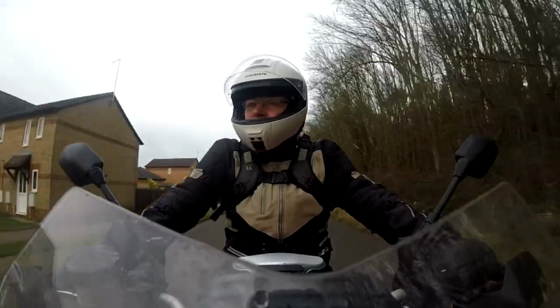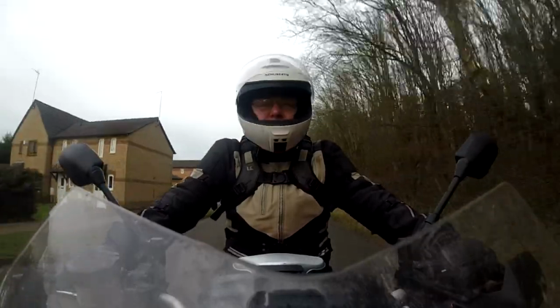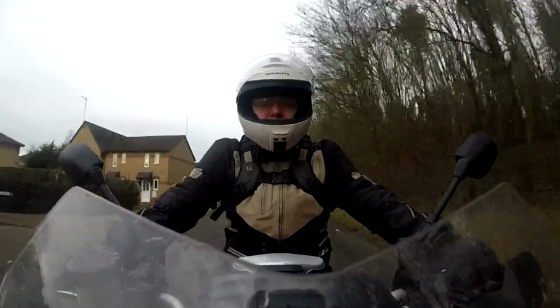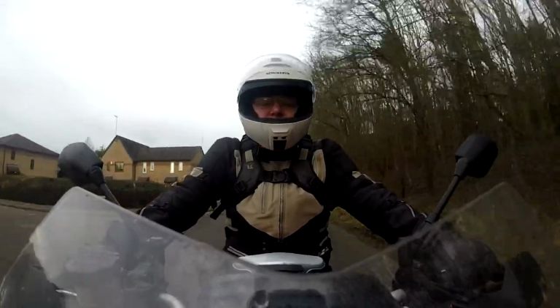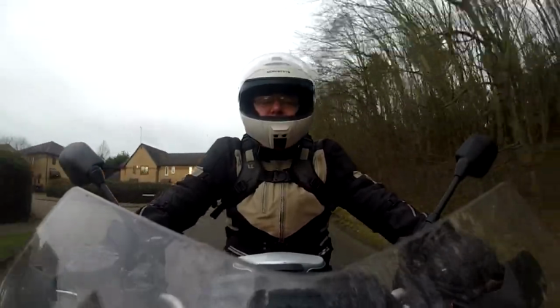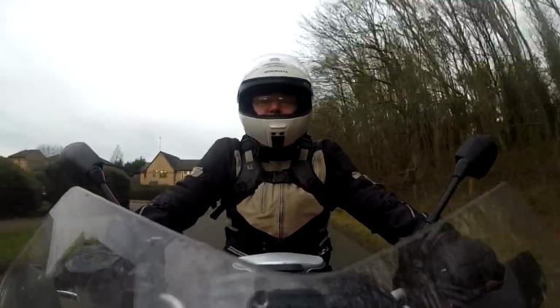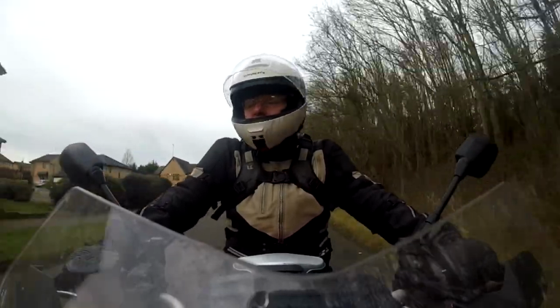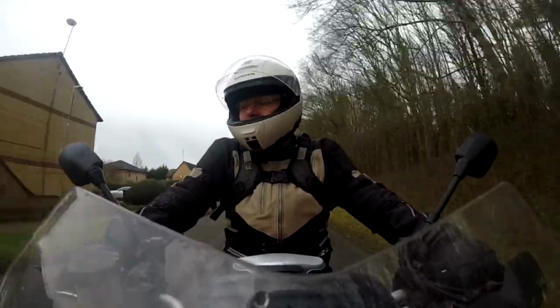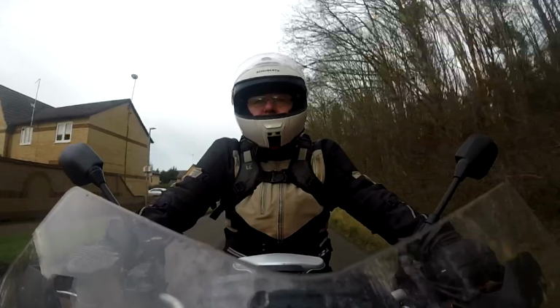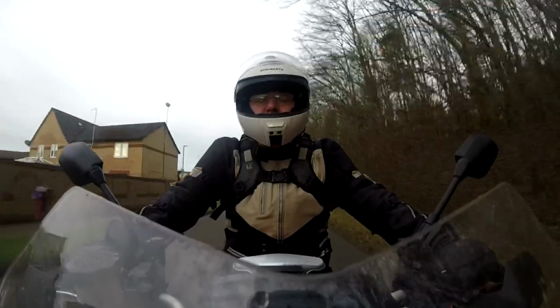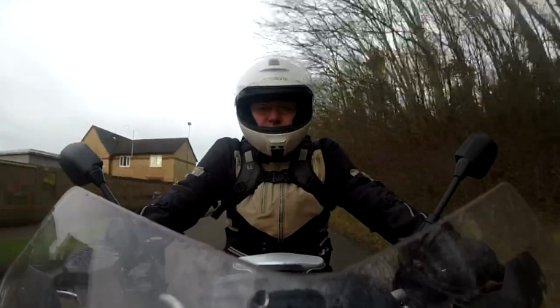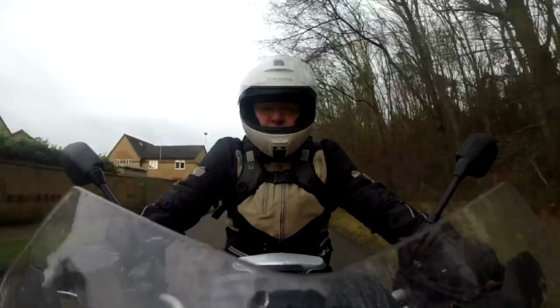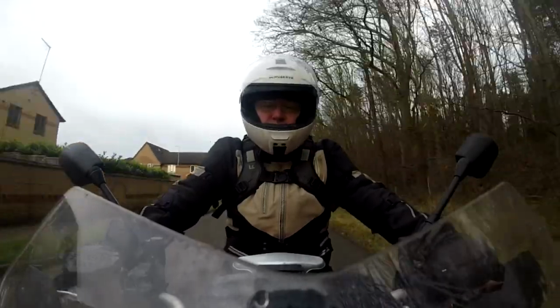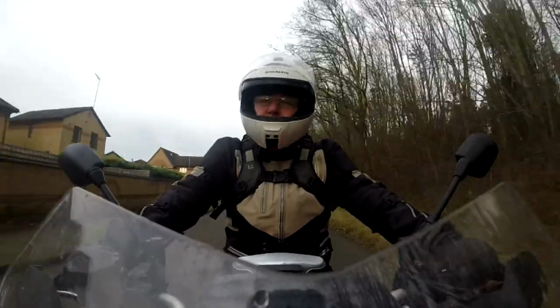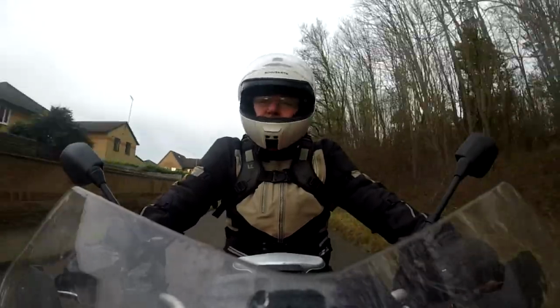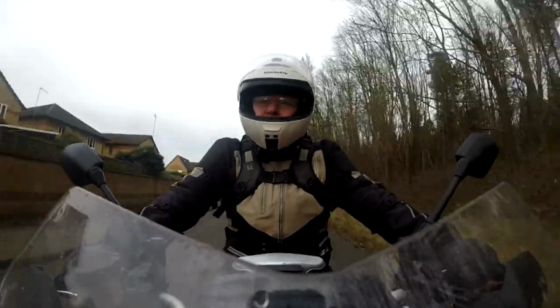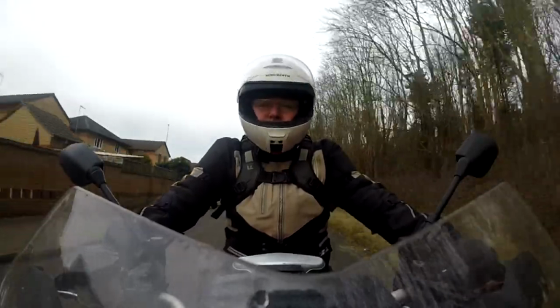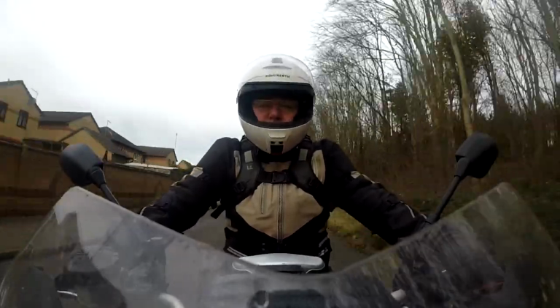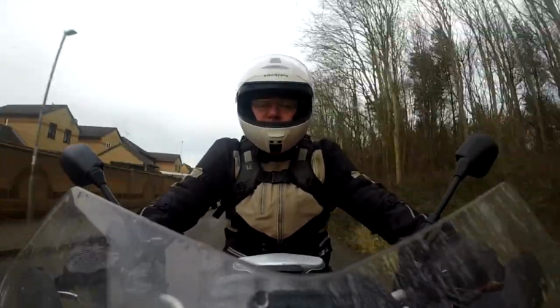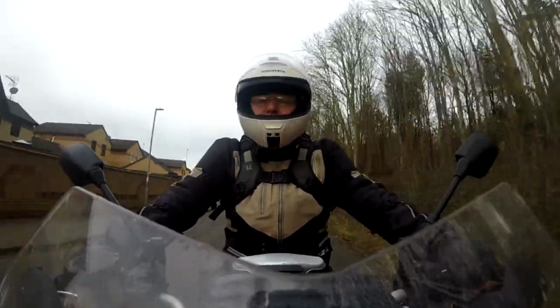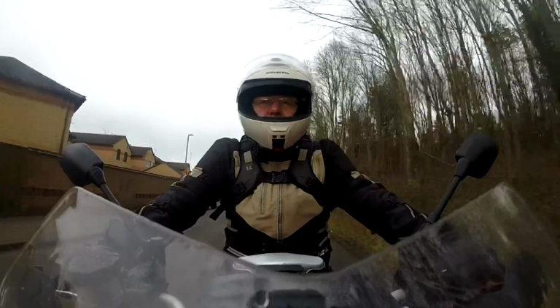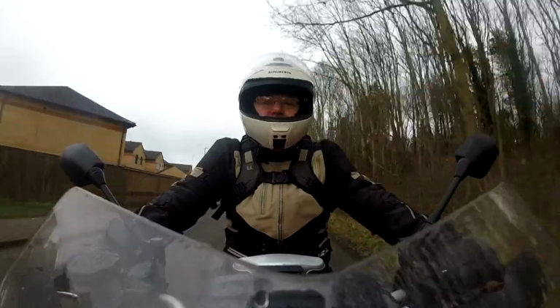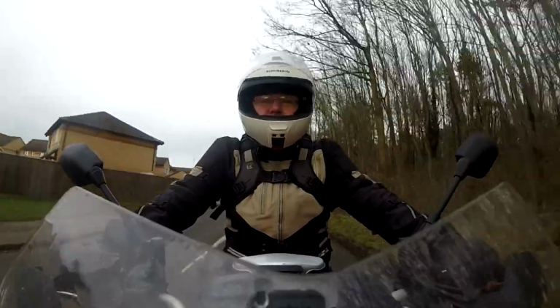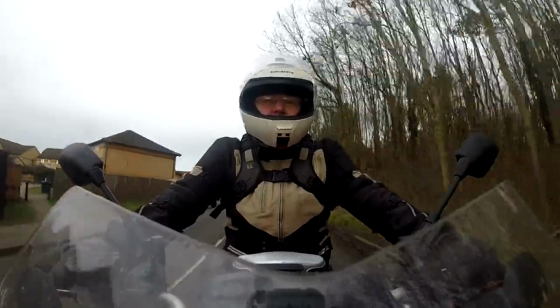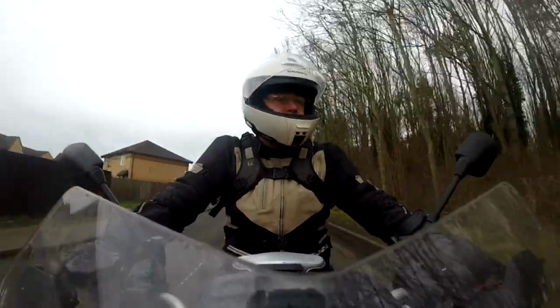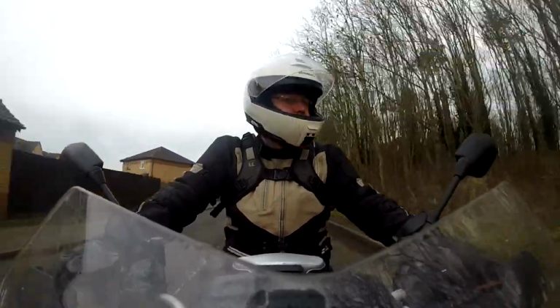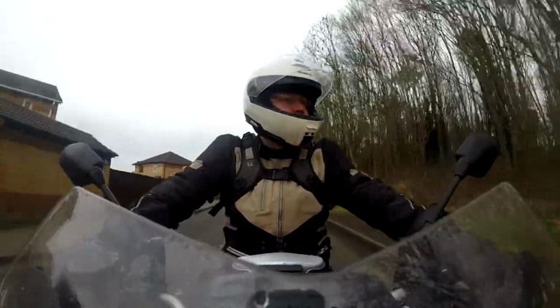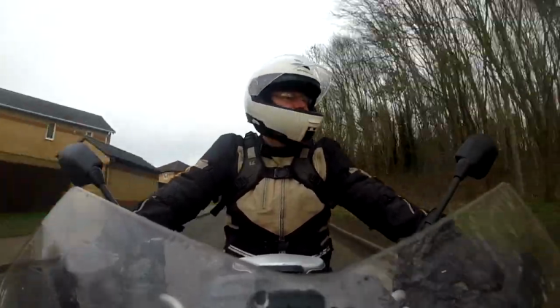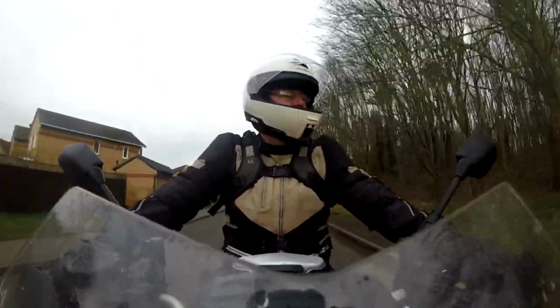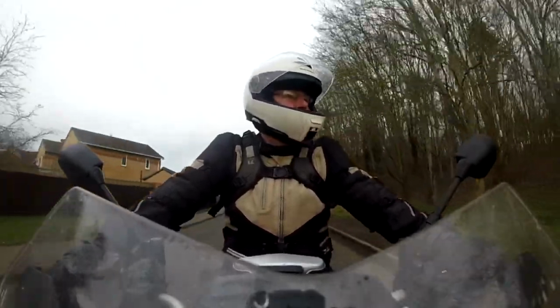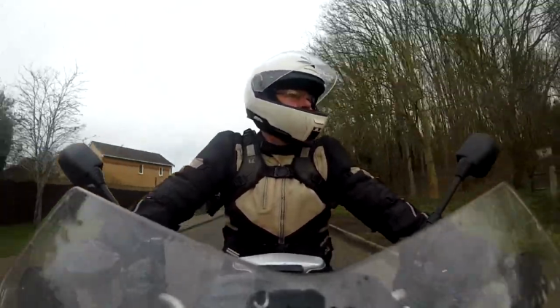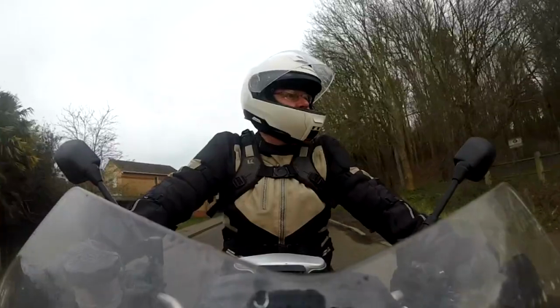Anyway, I found a few other things while I was at the back of the garage, so there'll be some other films of these in future when I get time to make them. Happy riding everybody — we're starting to head towards Easter, which is the start of the riding season for a lot of people. Hope to see you on the road soon. Take care. Bye.